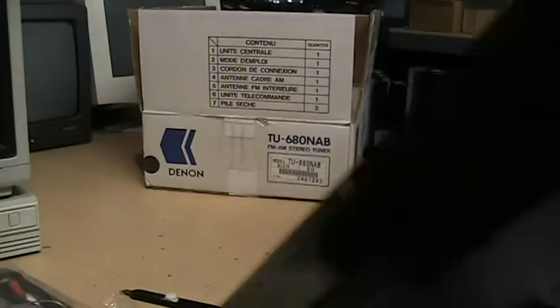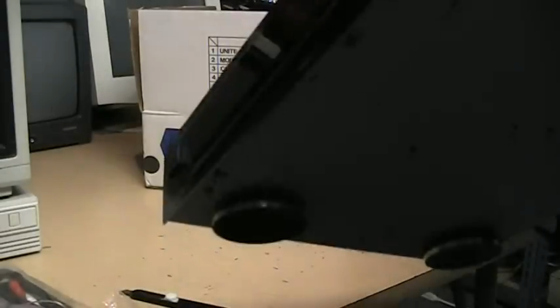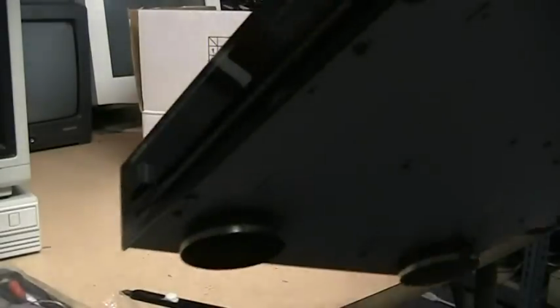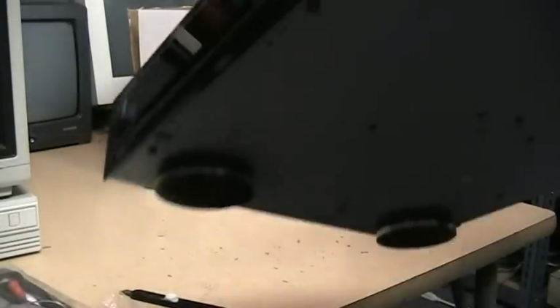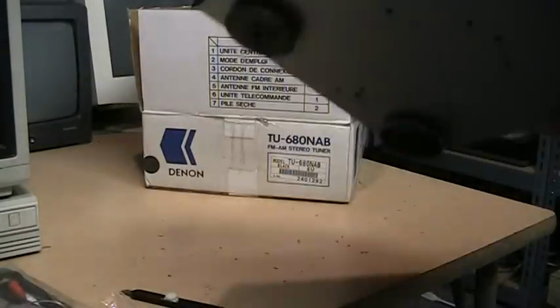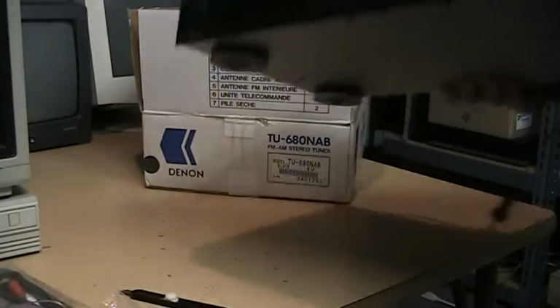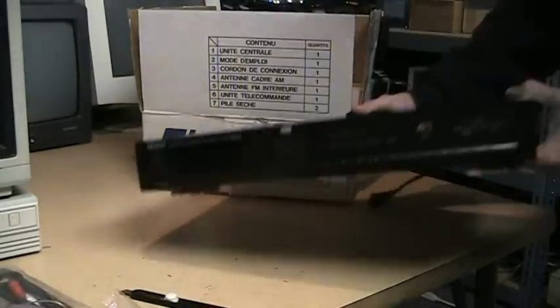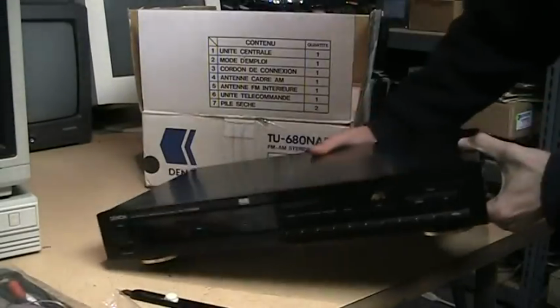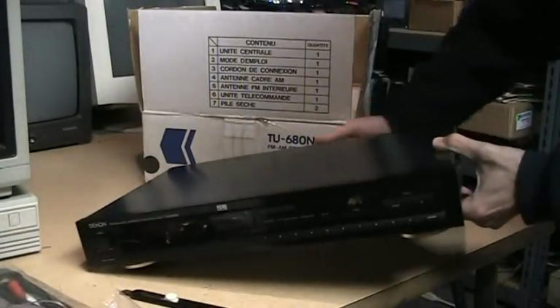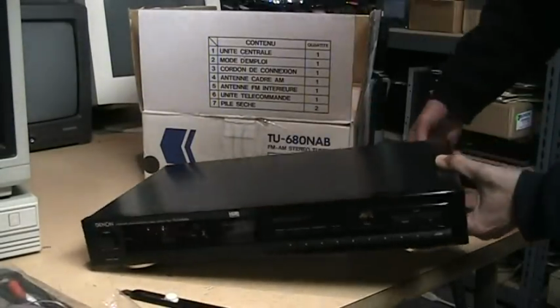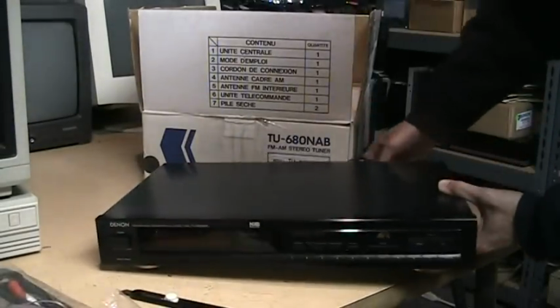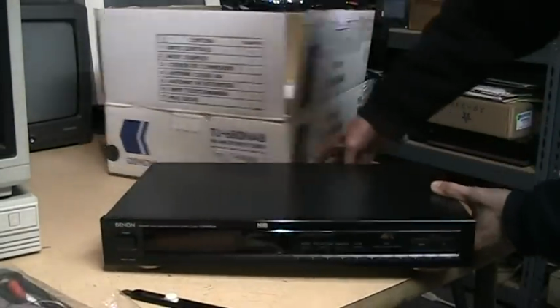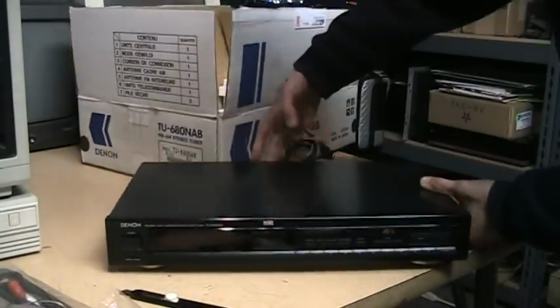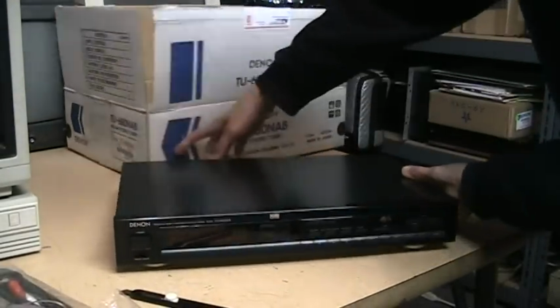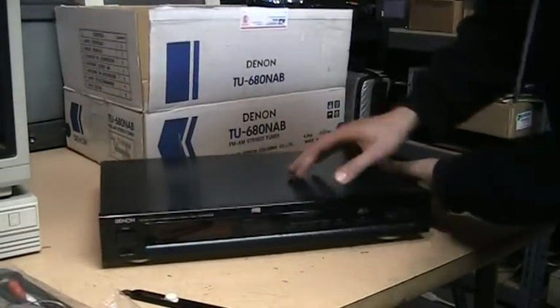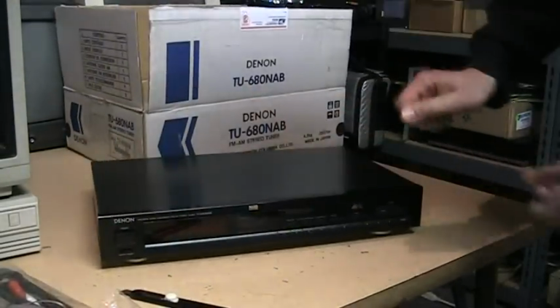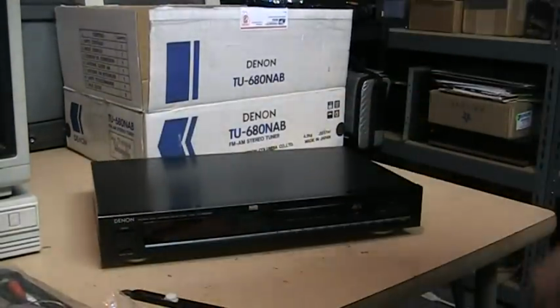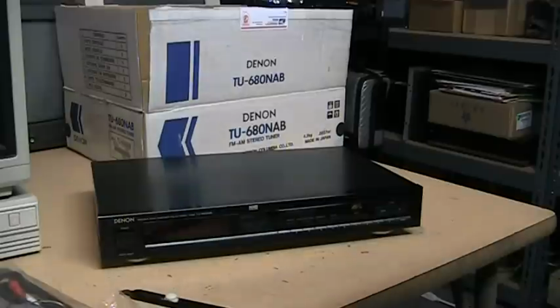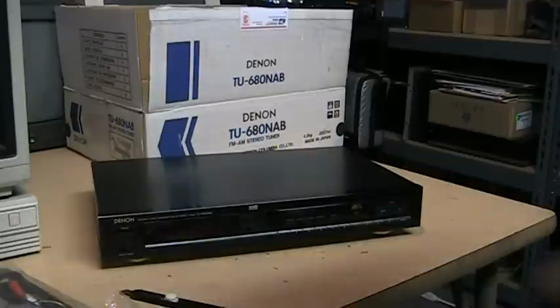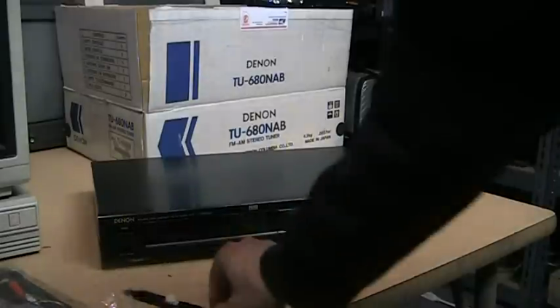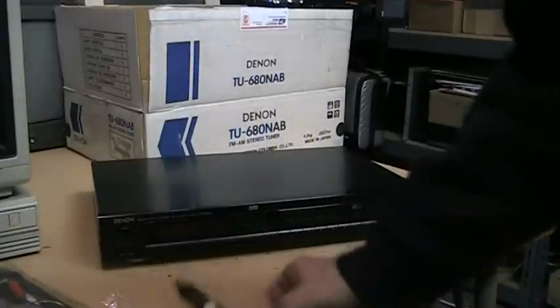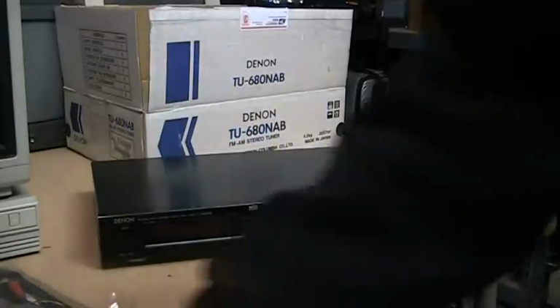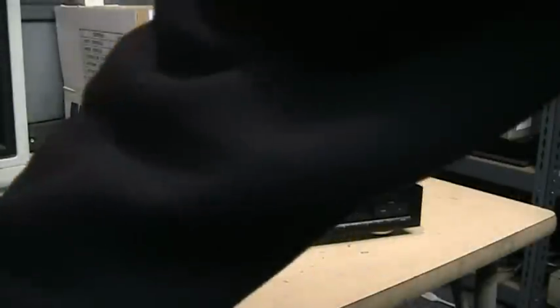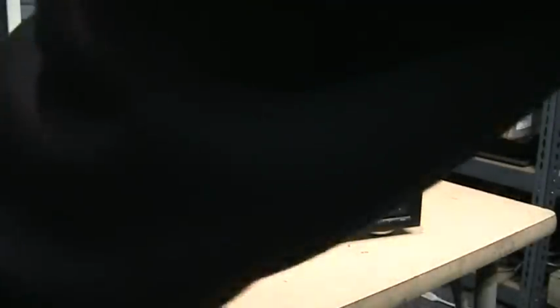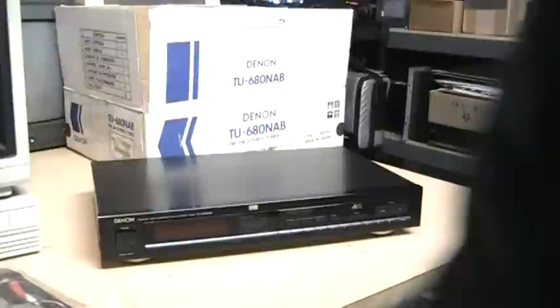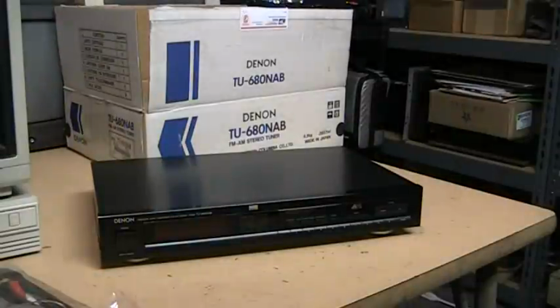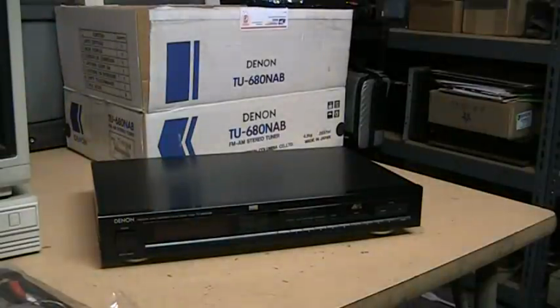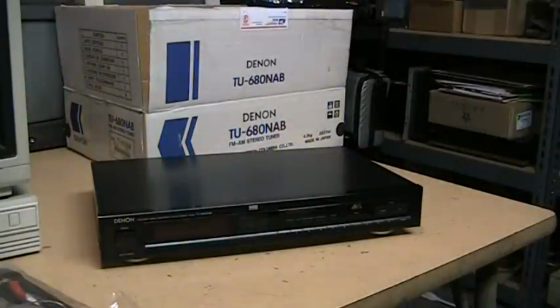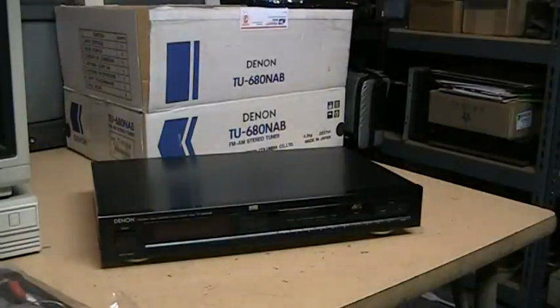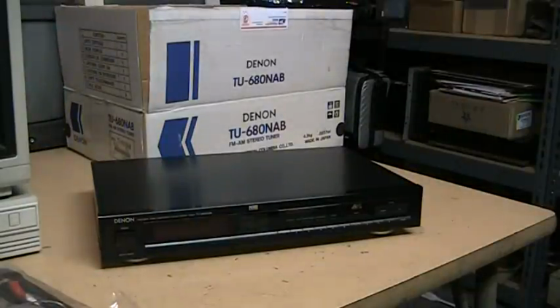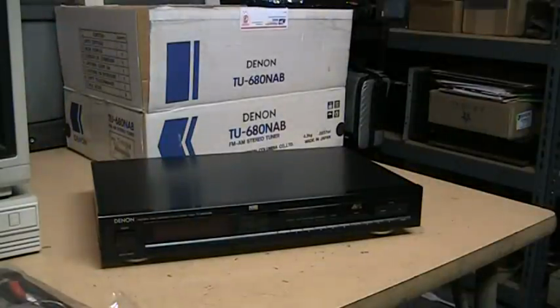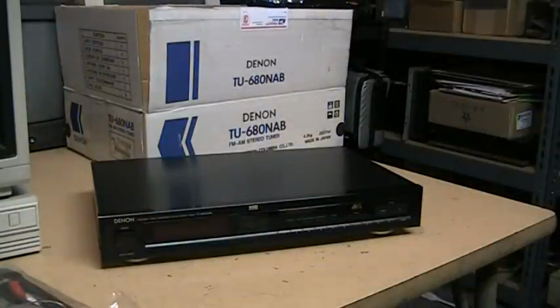That's the Denon TU-680 NAB tuner. I'll try to hook it up and give you a sample of how it sounds.